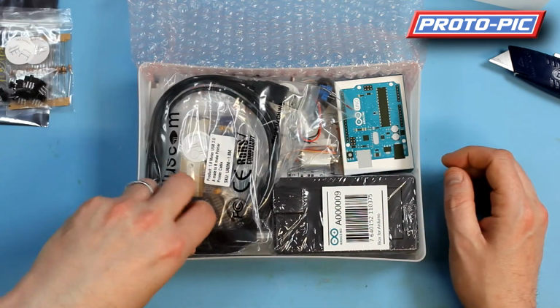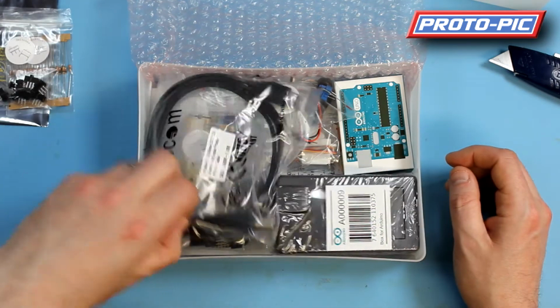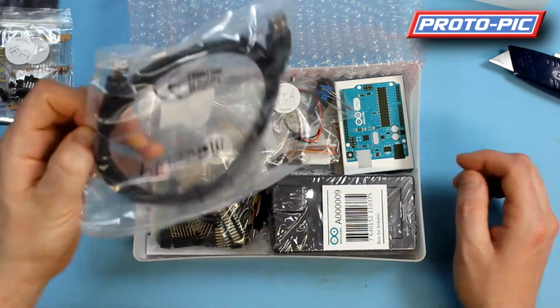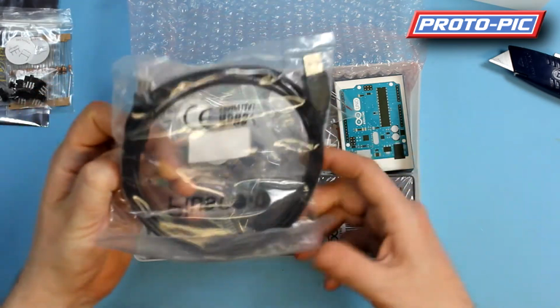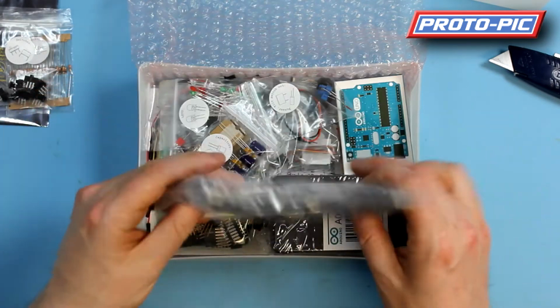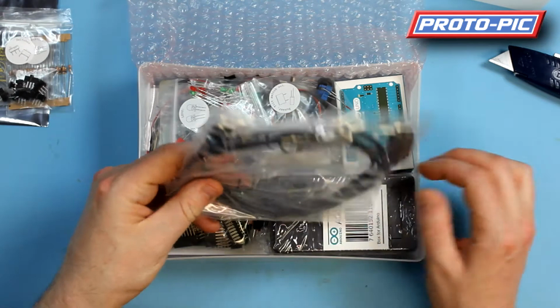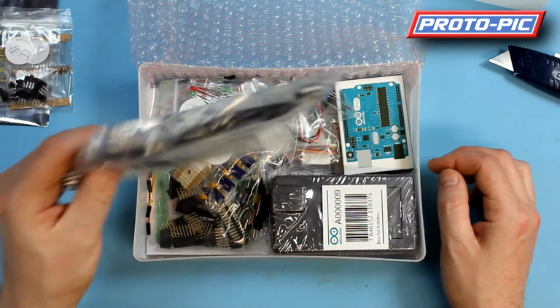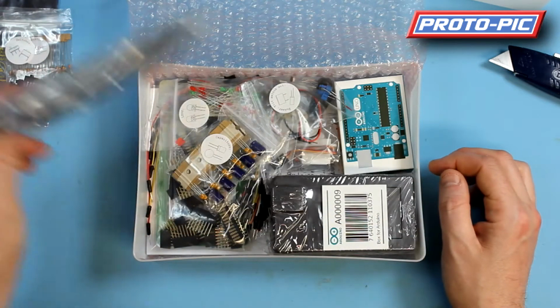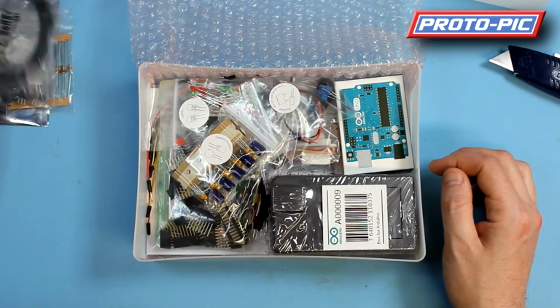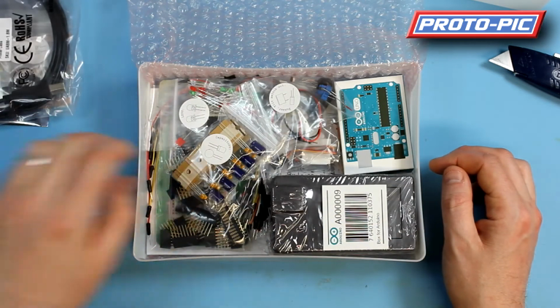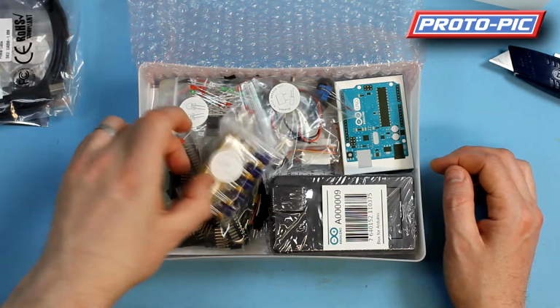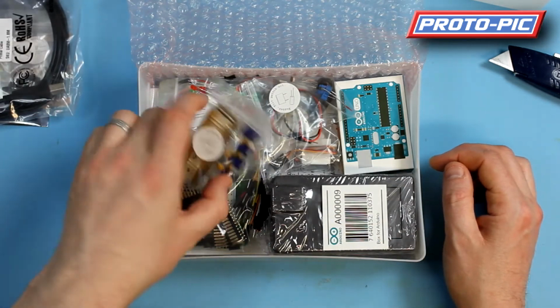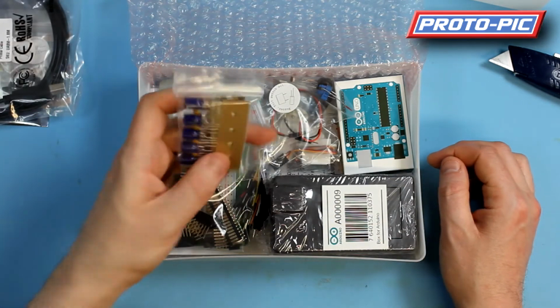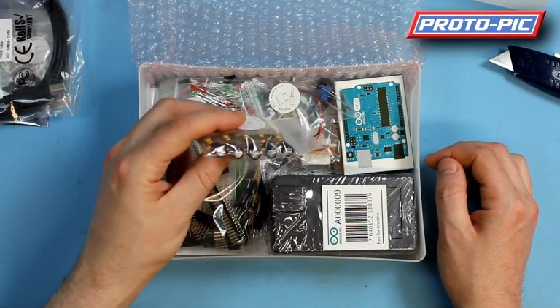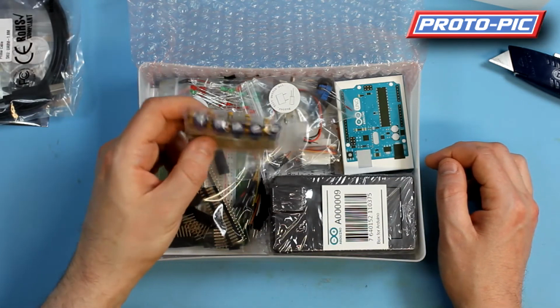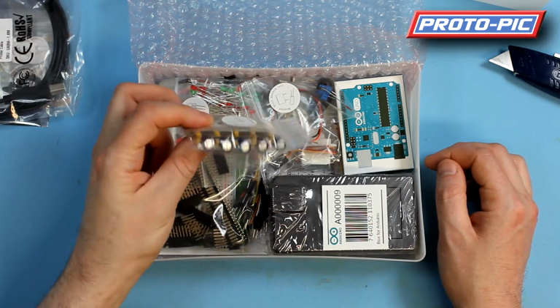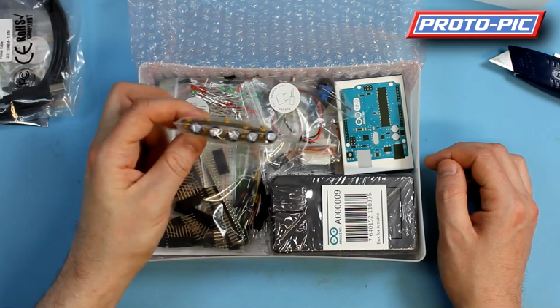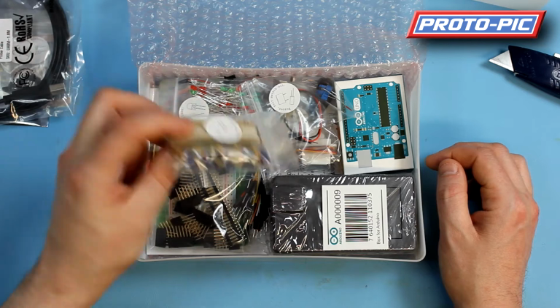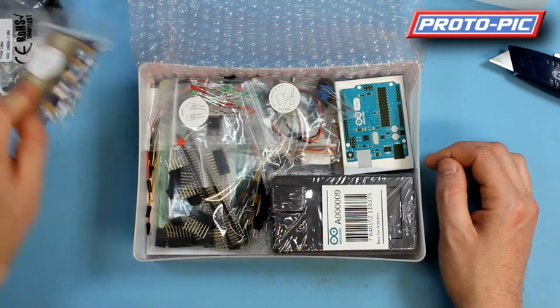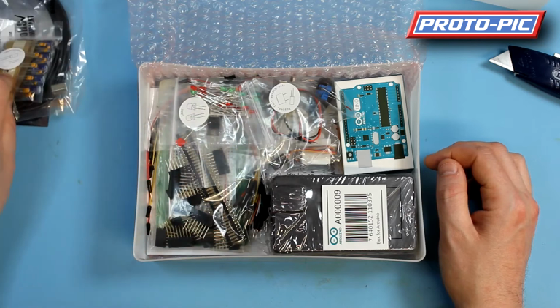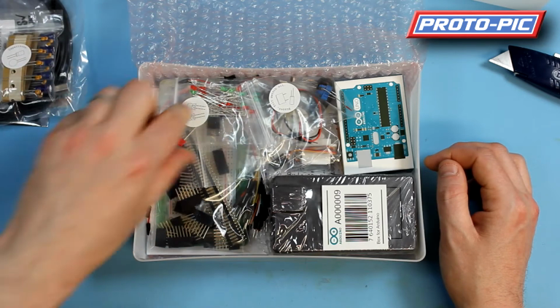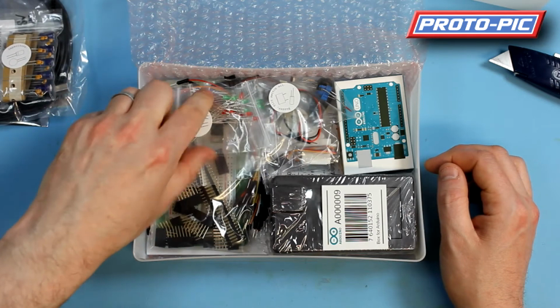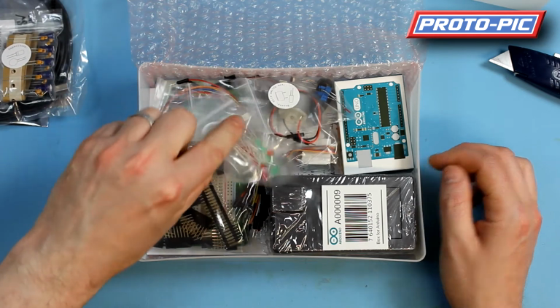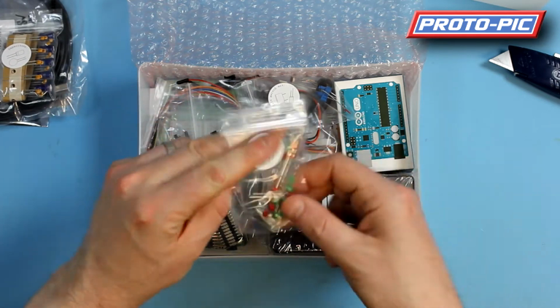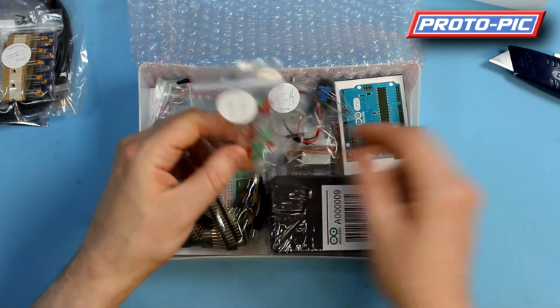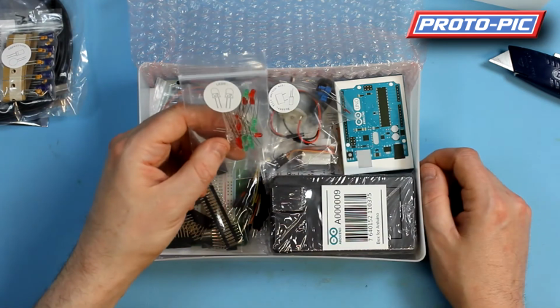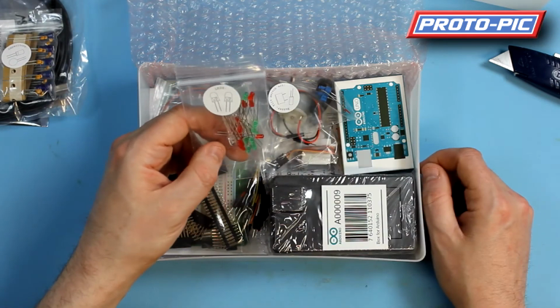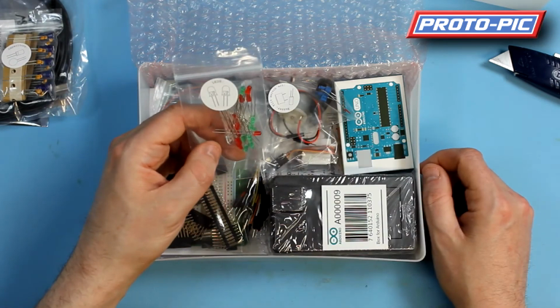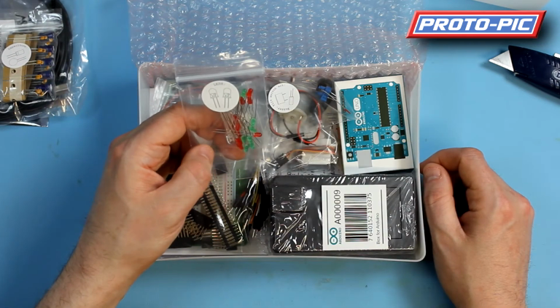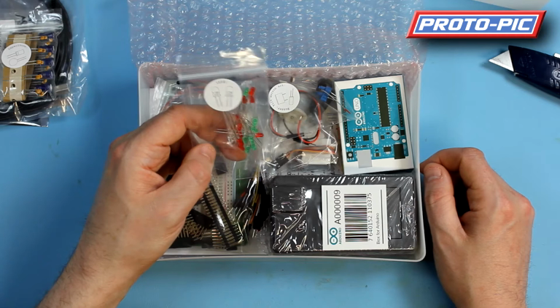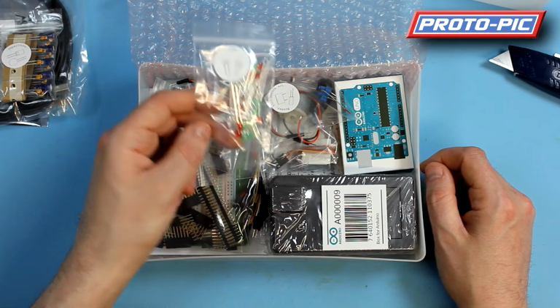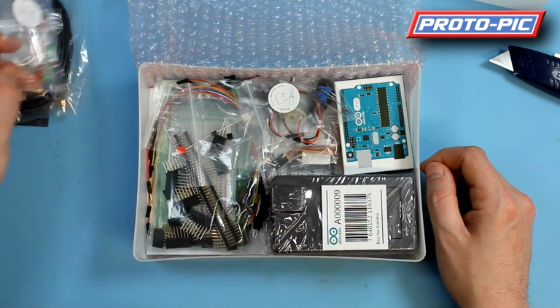The all-important USB A to B cable, 1.8 metres long. Electrolytic and ceramic capacitors. You get 10 red, 10 green, and 1 RGB LED.